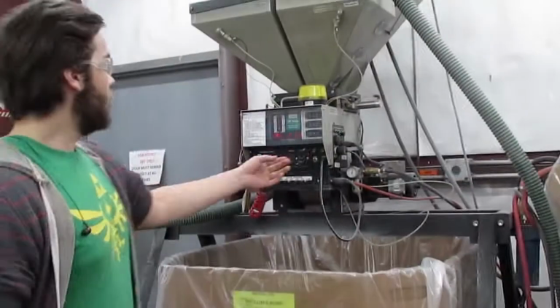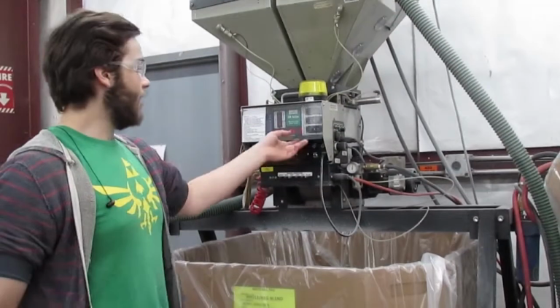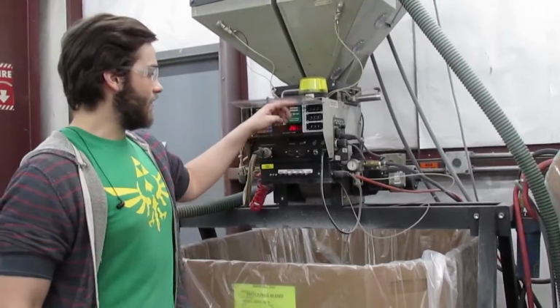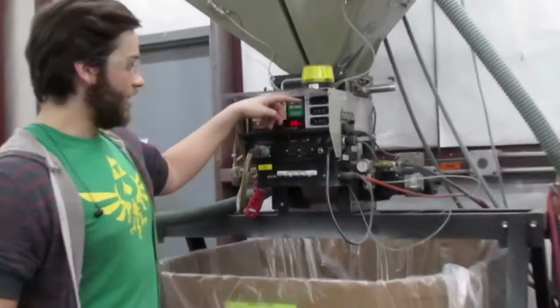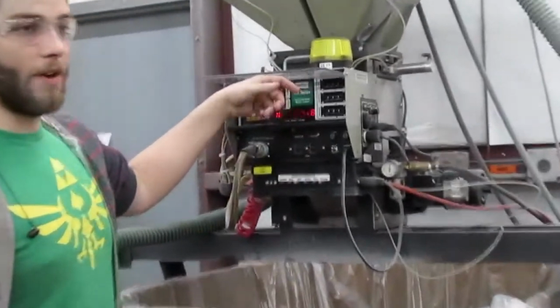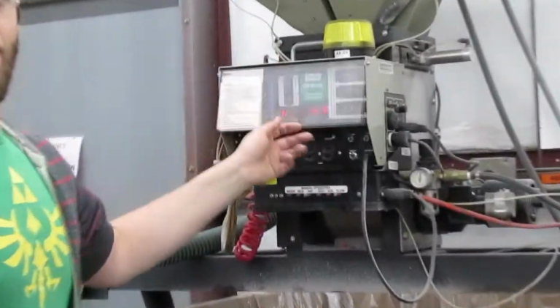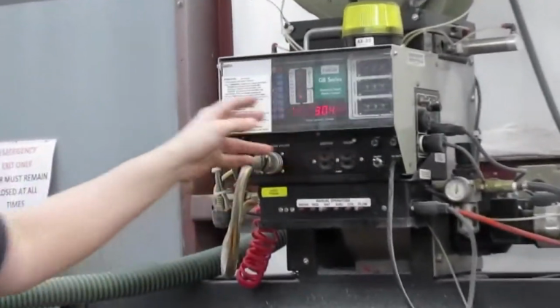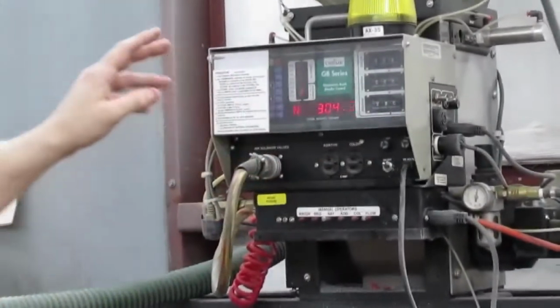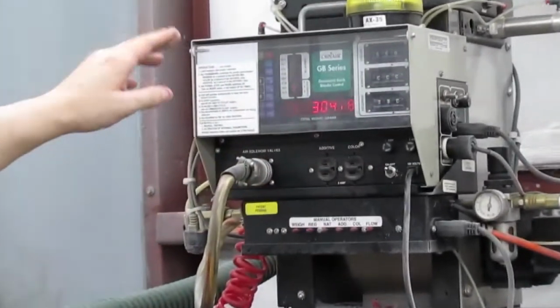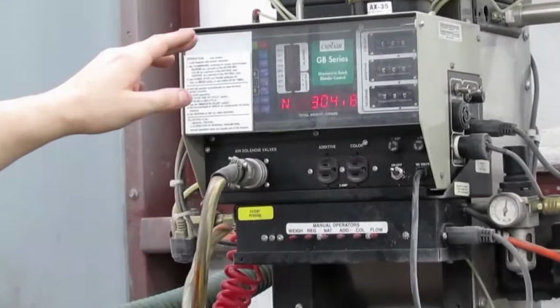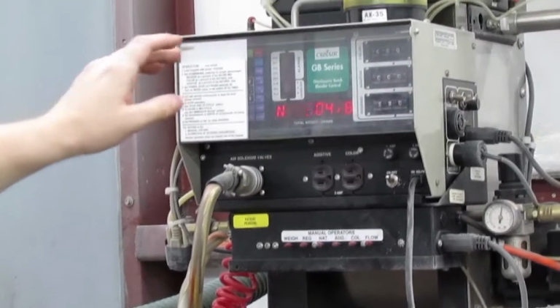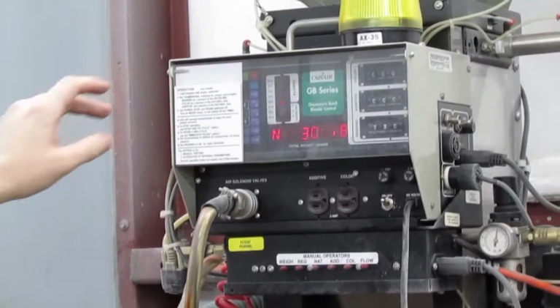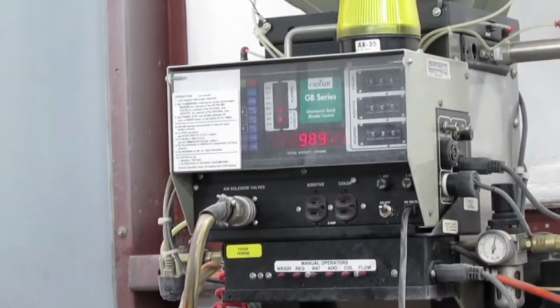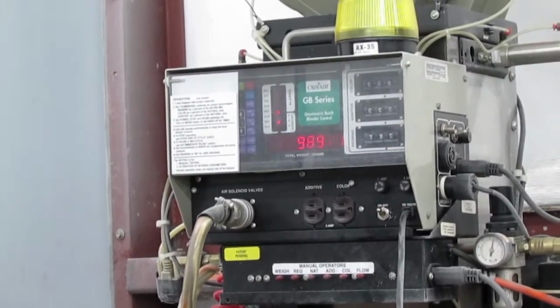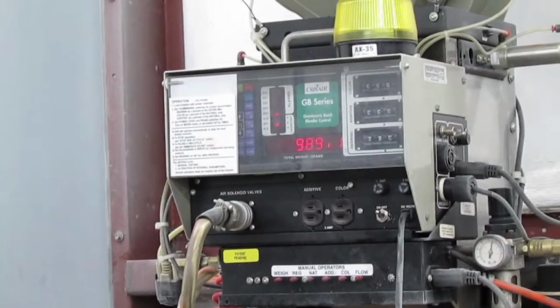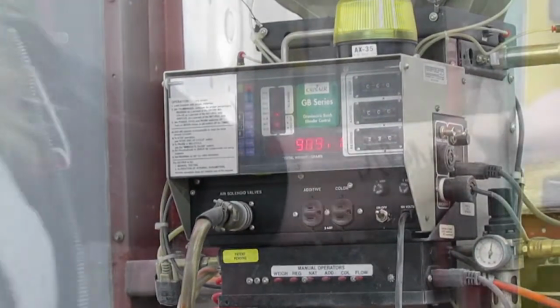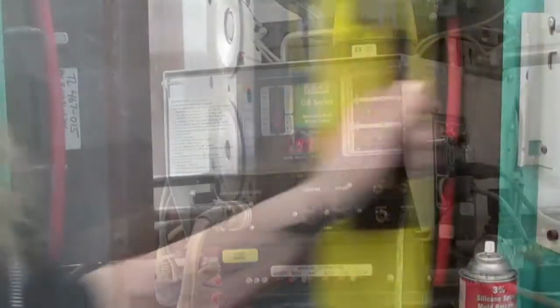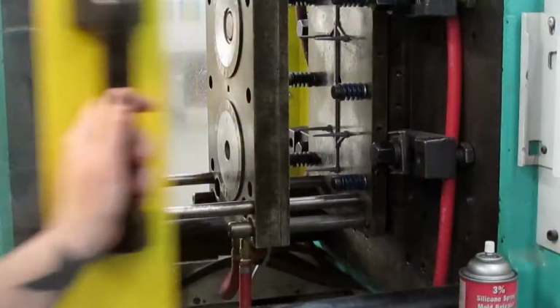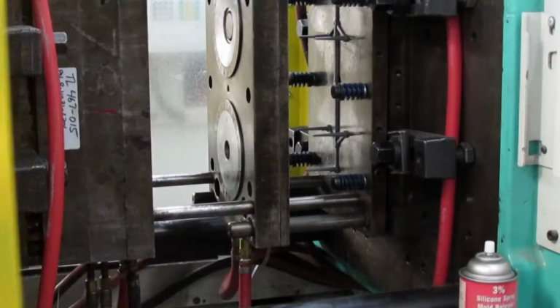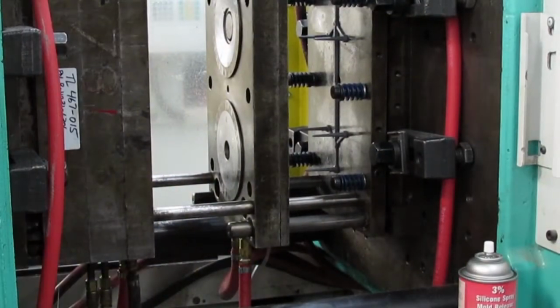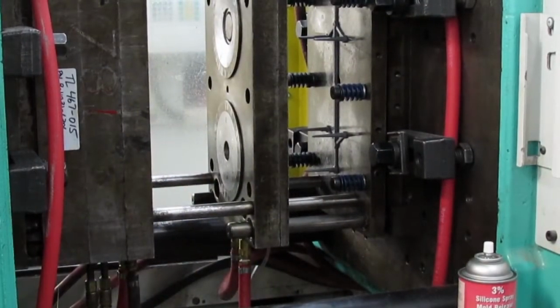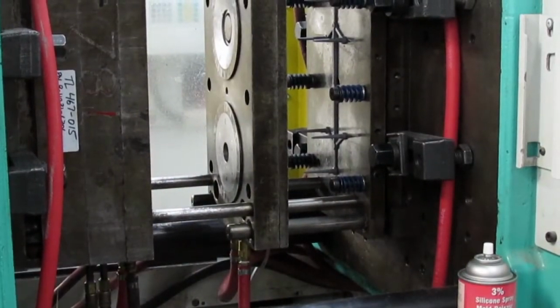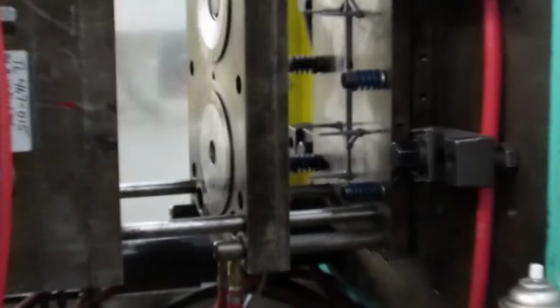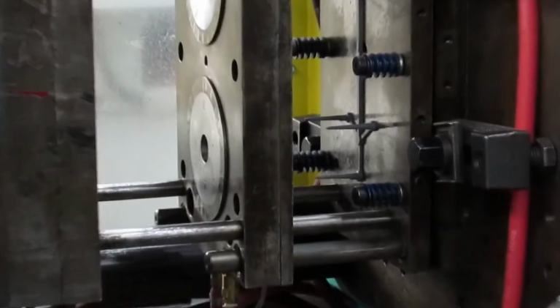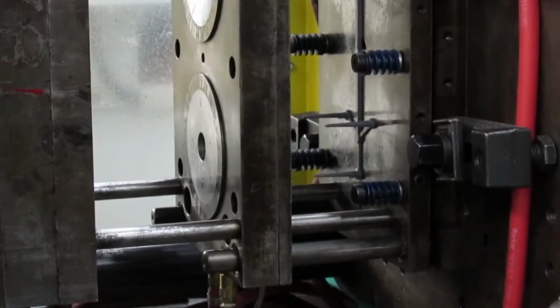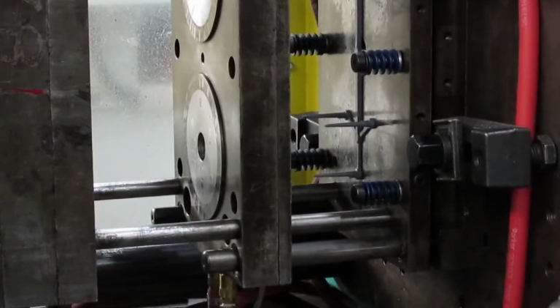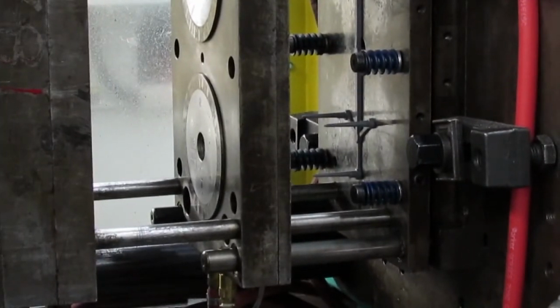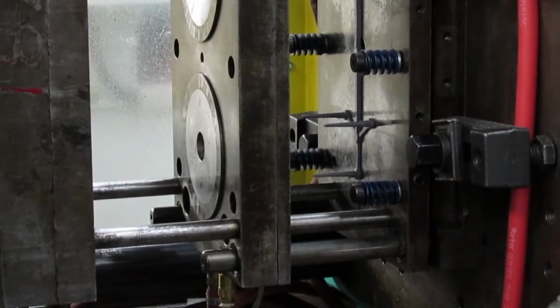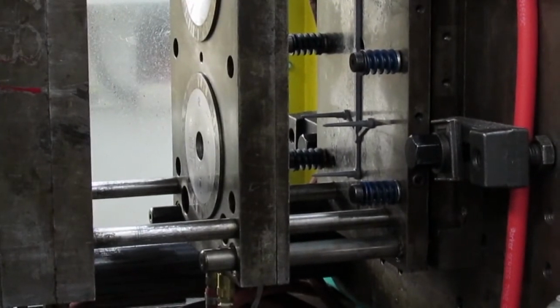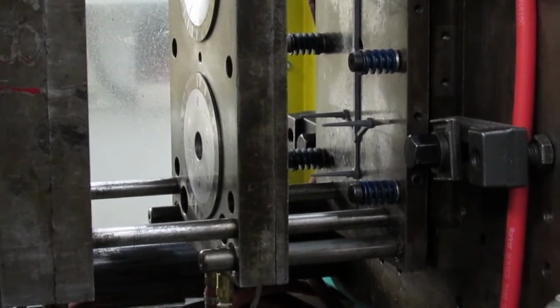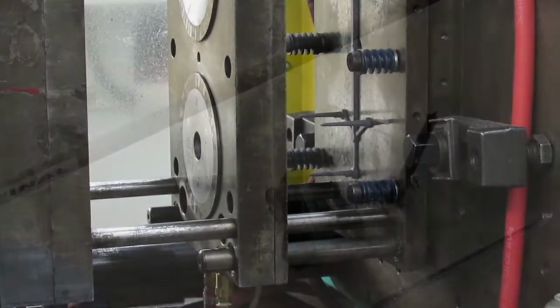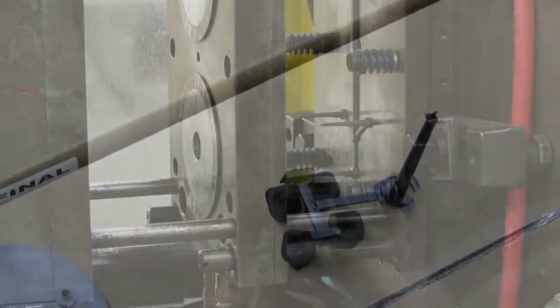You want a consistent amount of regrind over the production of the part in order to have a repeatable process. The mold design determines how much waste will be created in the mold, and therefore how much regrind could be available.